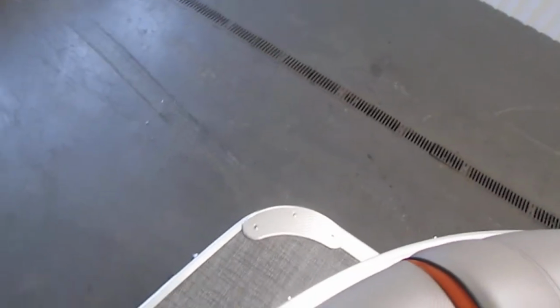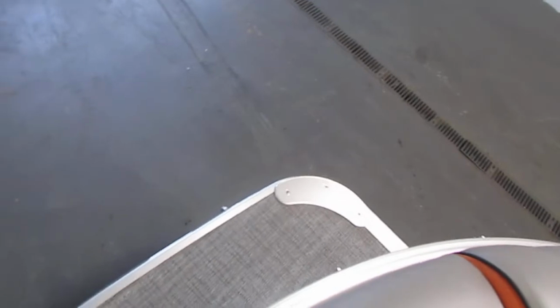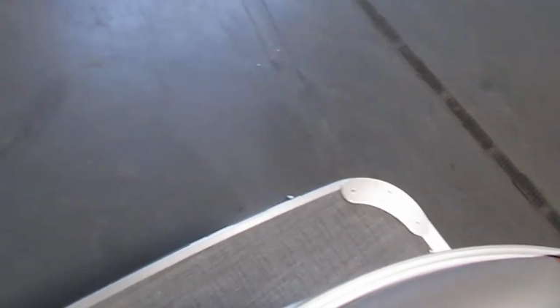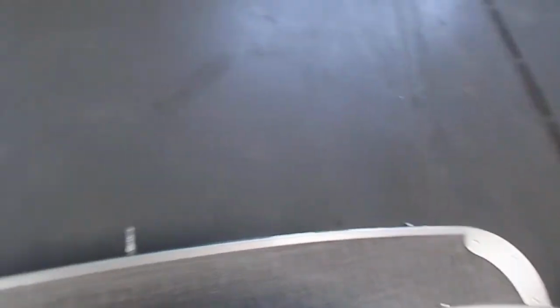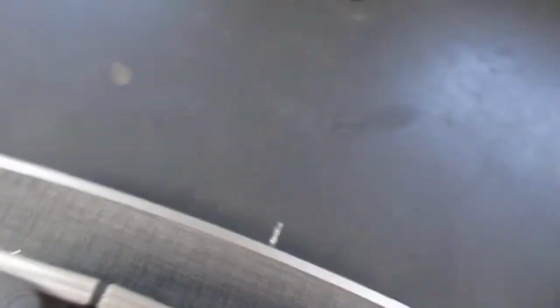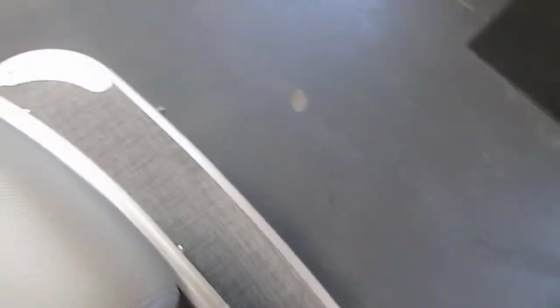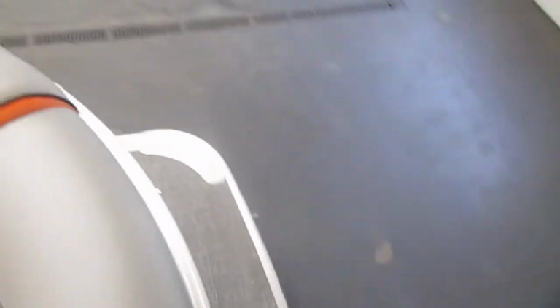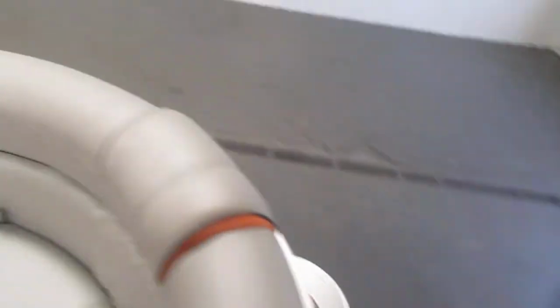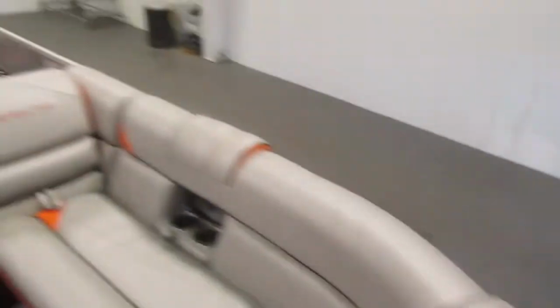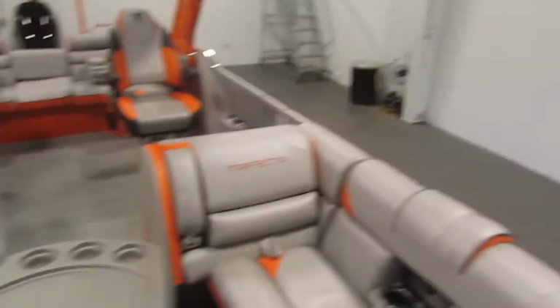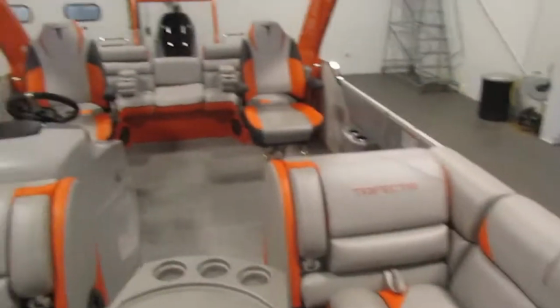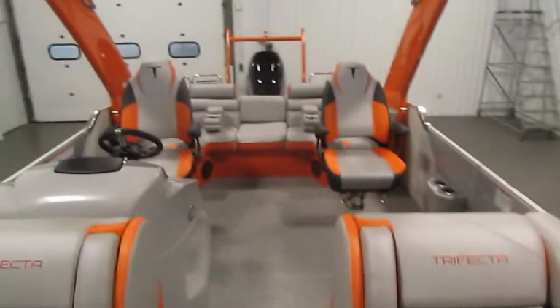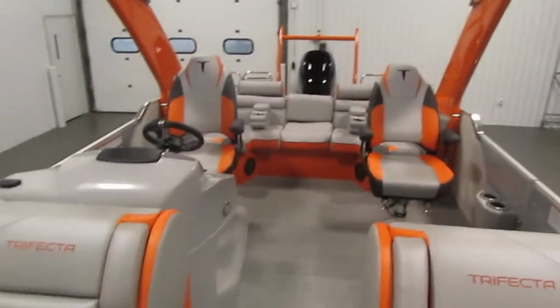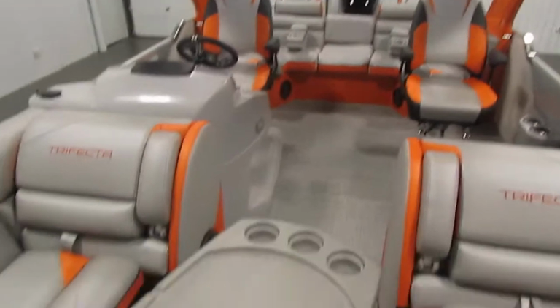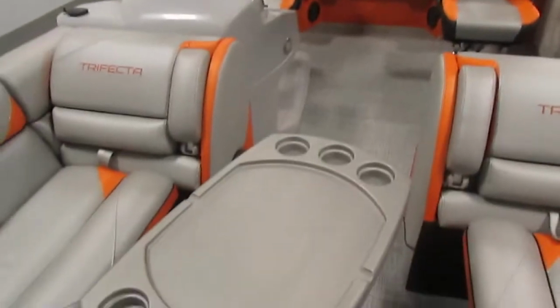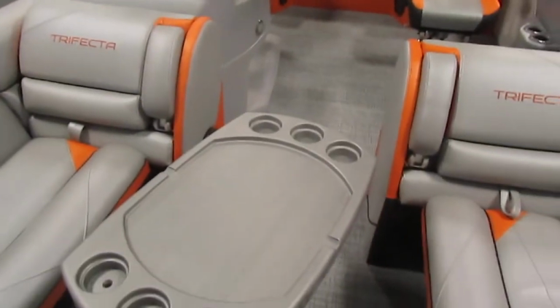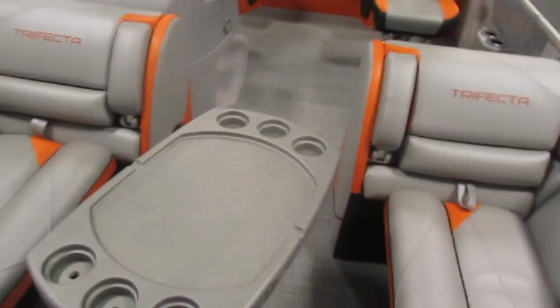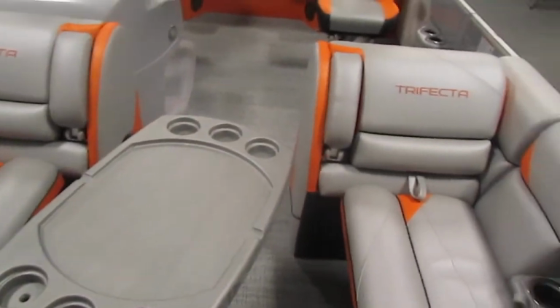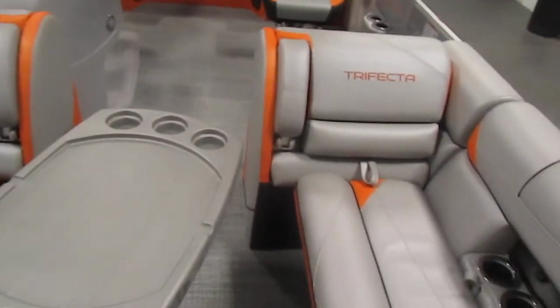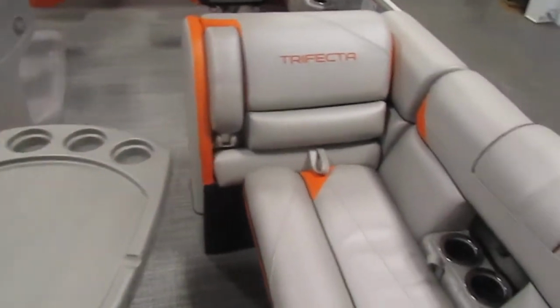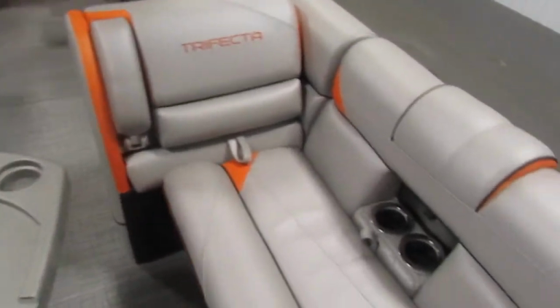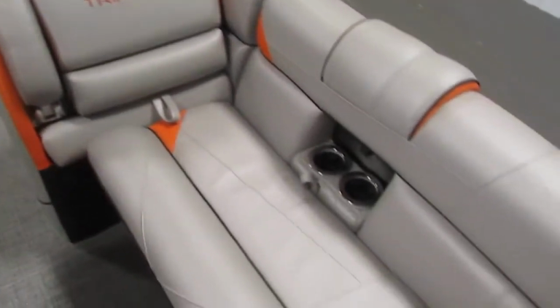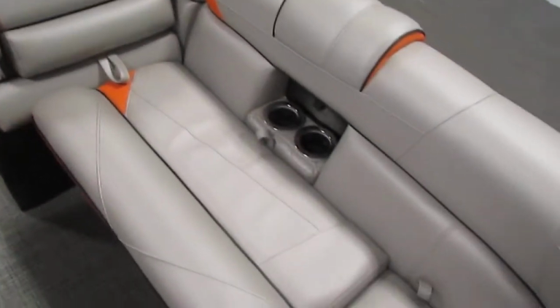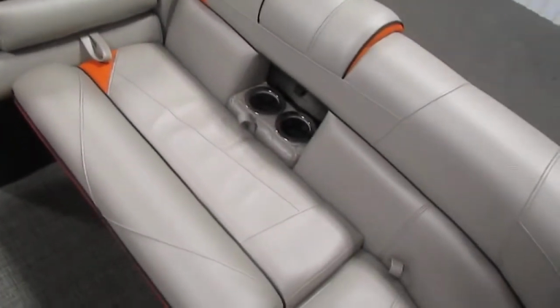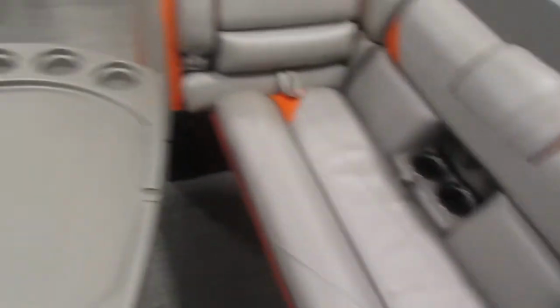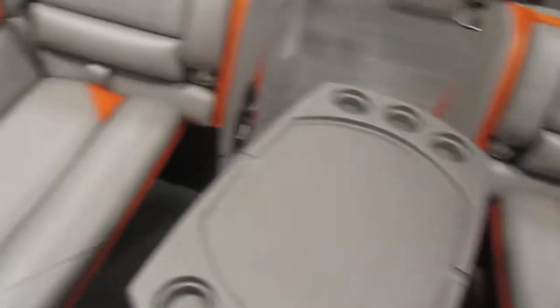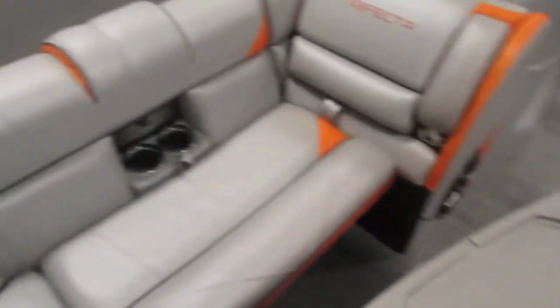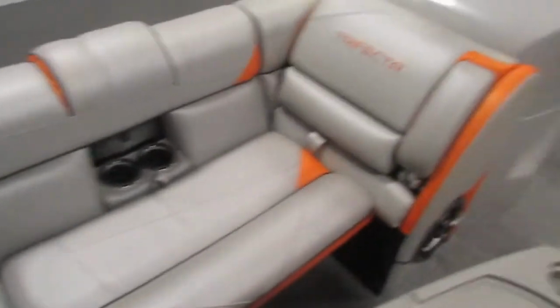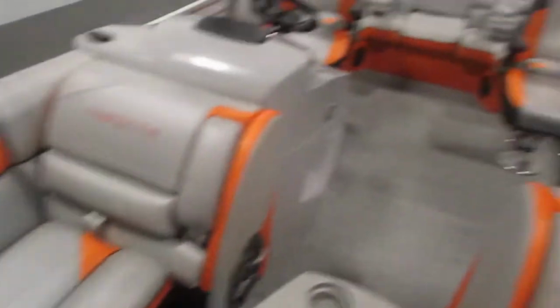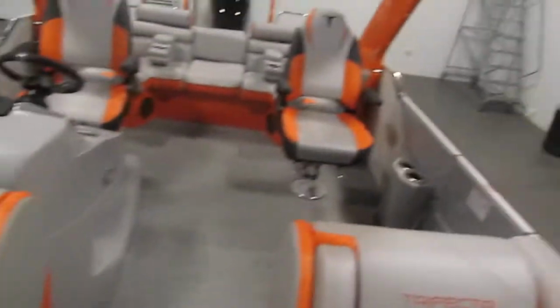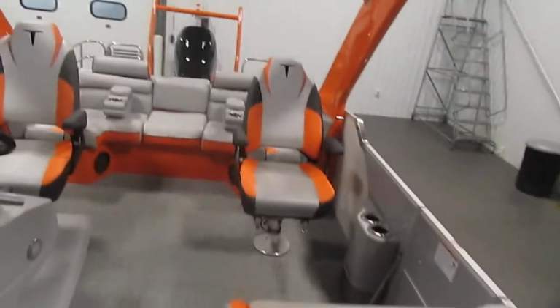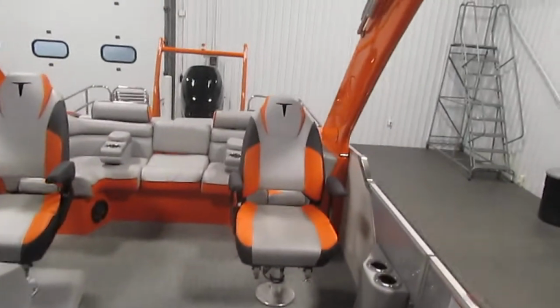You also have the LED underwater lighting, LED RGB lights, which include the floor, table, and seat base, and you also have the LED lighted cup holders and the LED exterior rail lights.